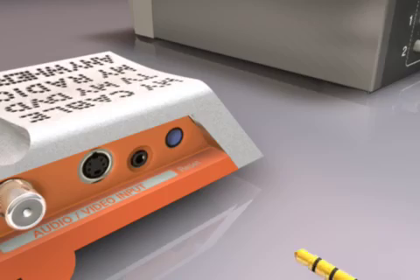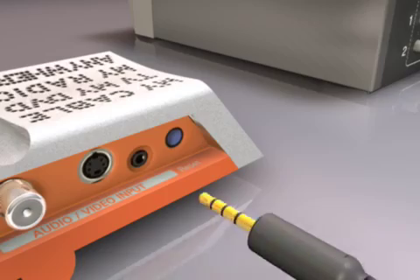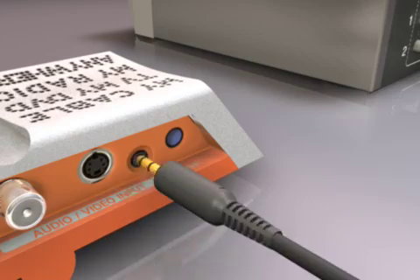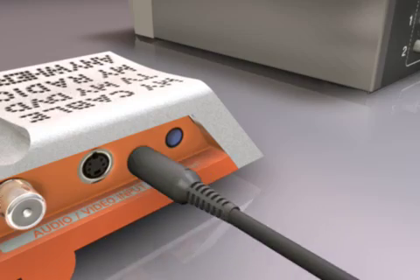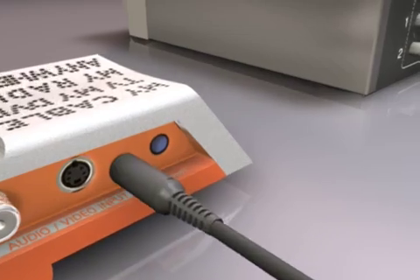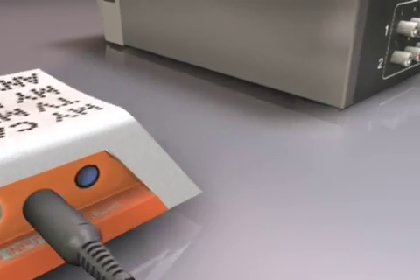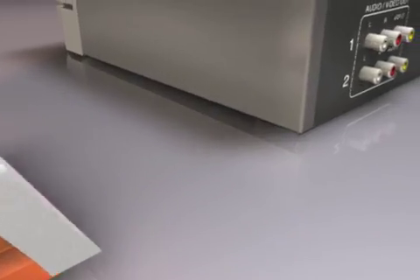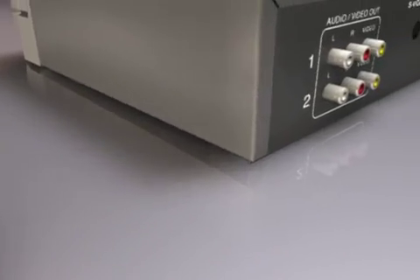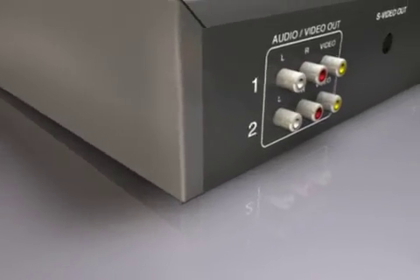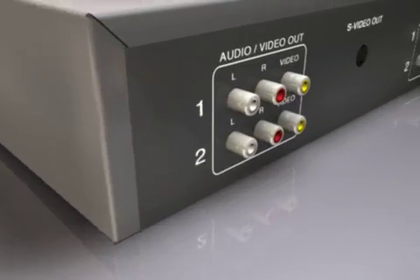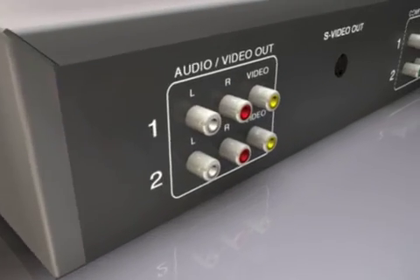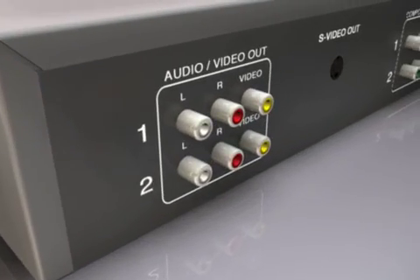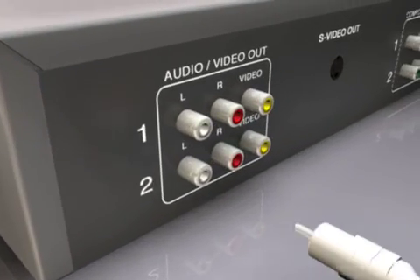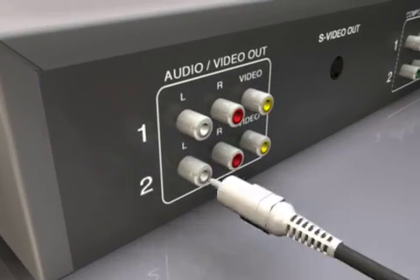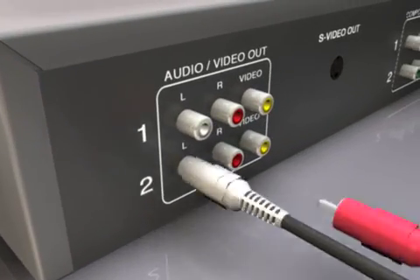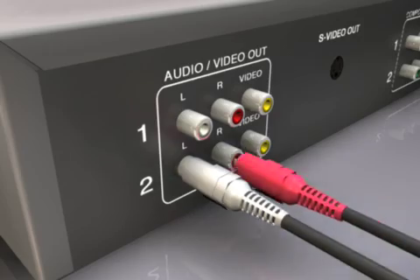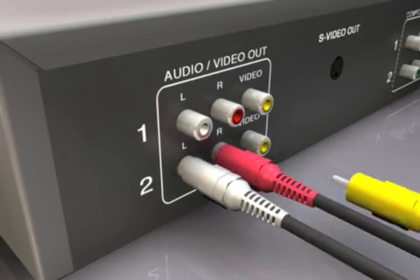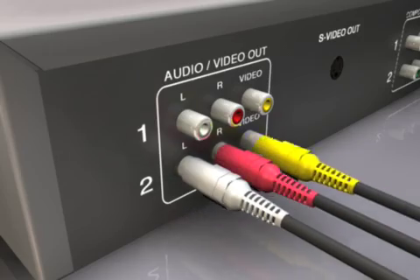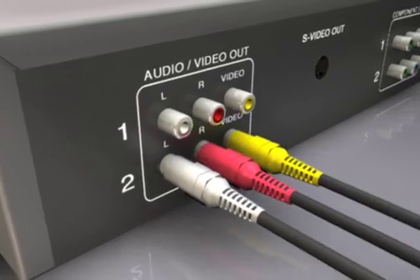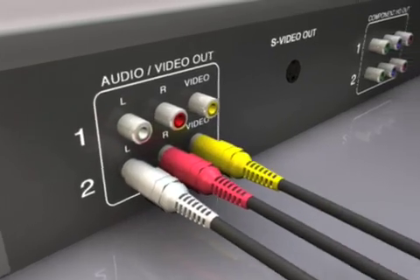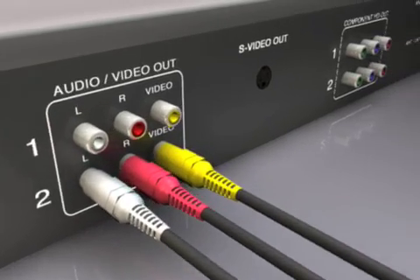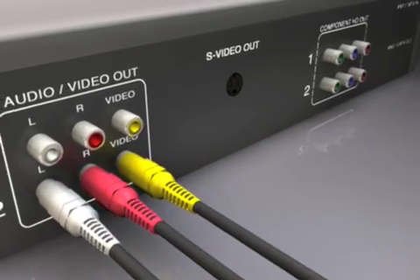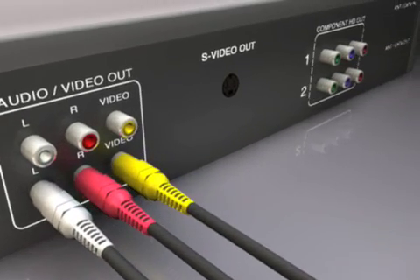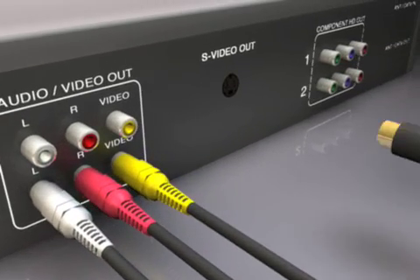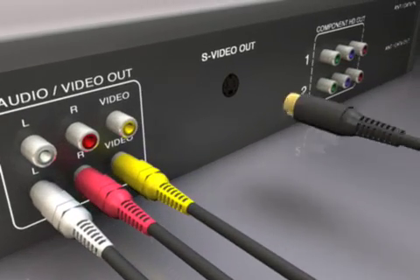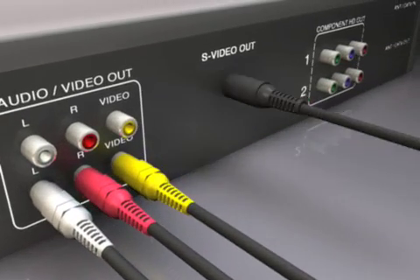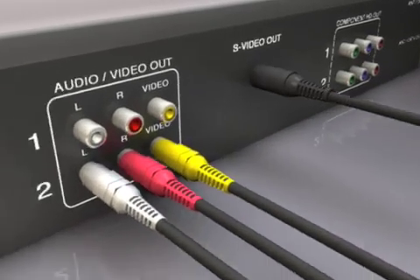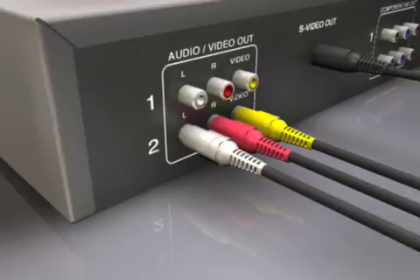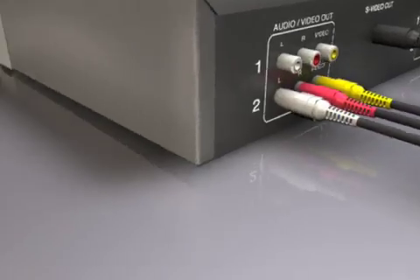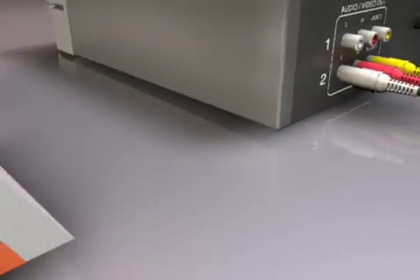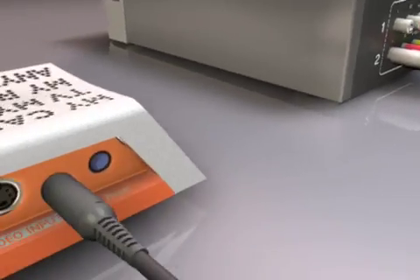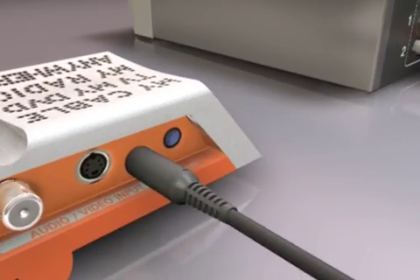To begin, connect your audio video source to your Slingbox. If there is an S-video output available, use it to get the best quality video playback.